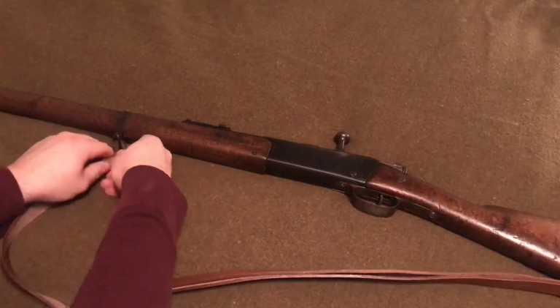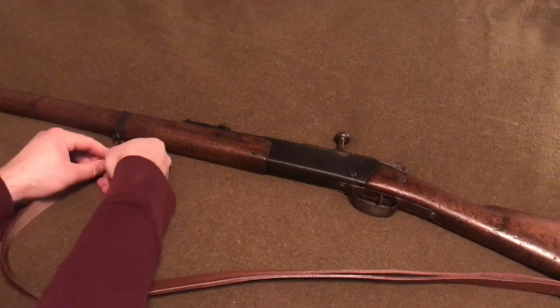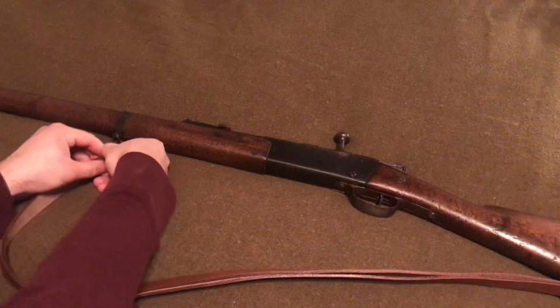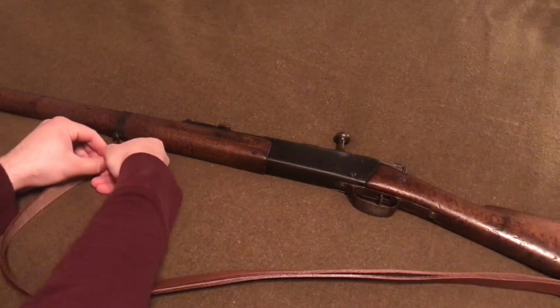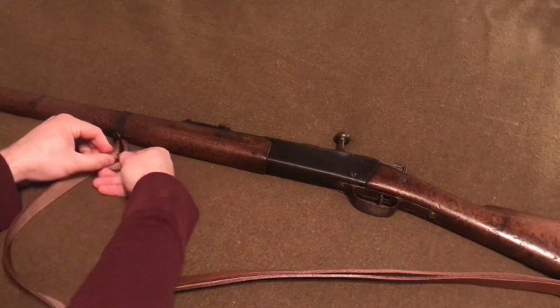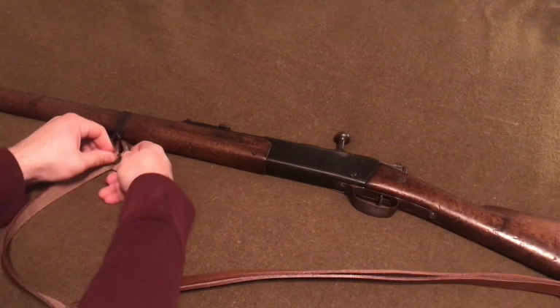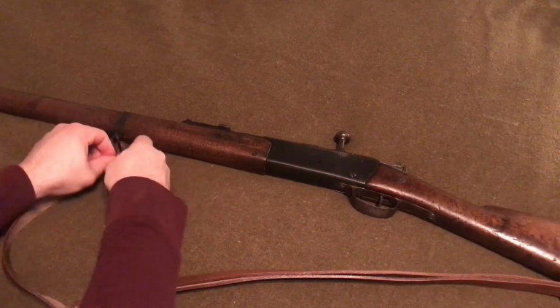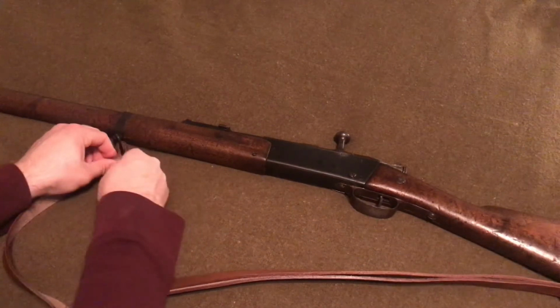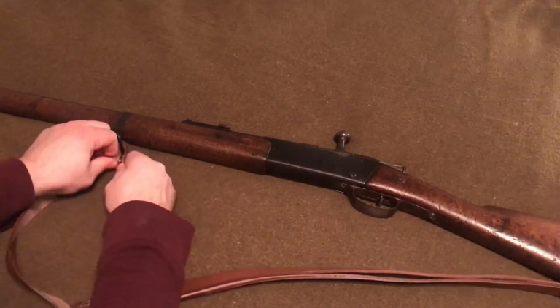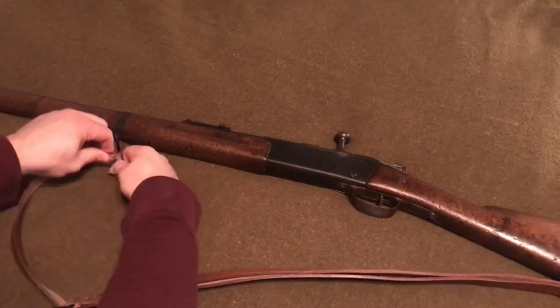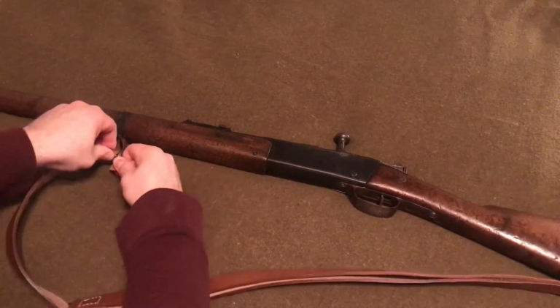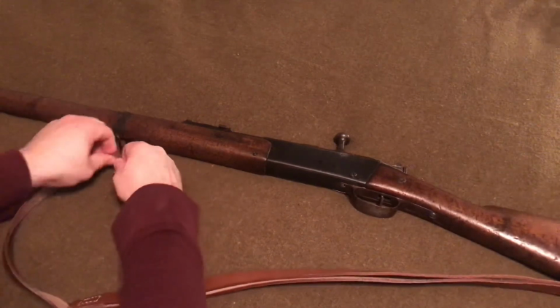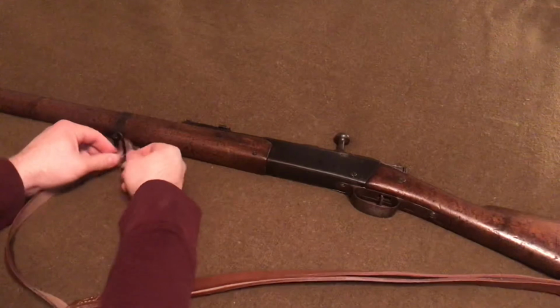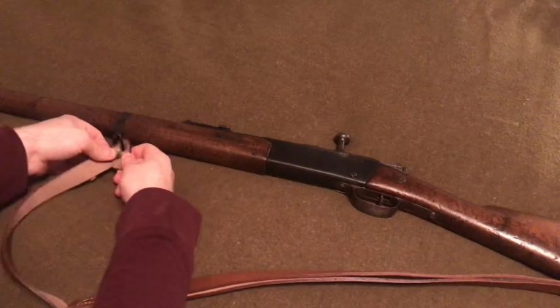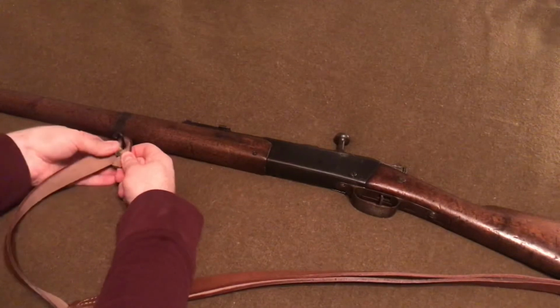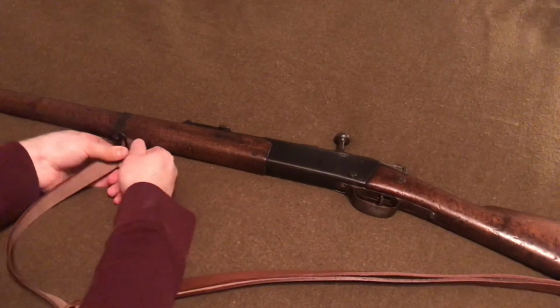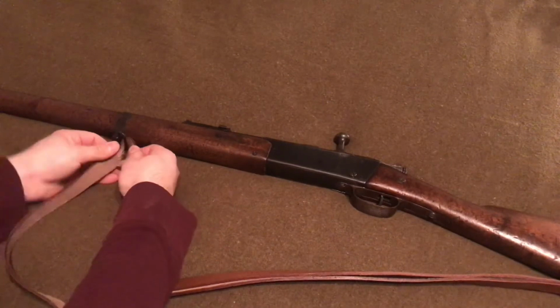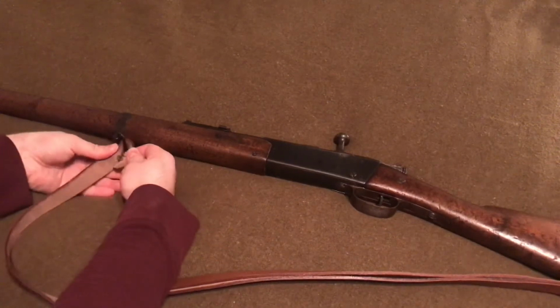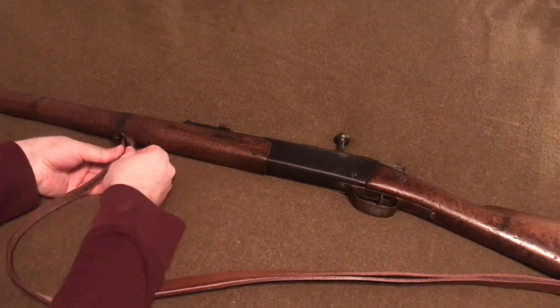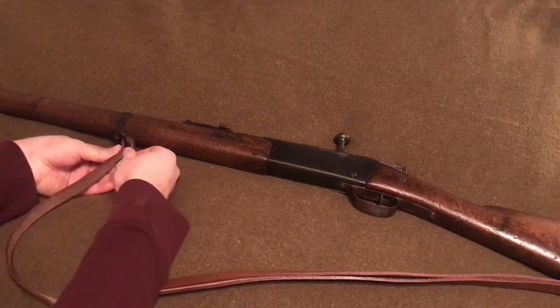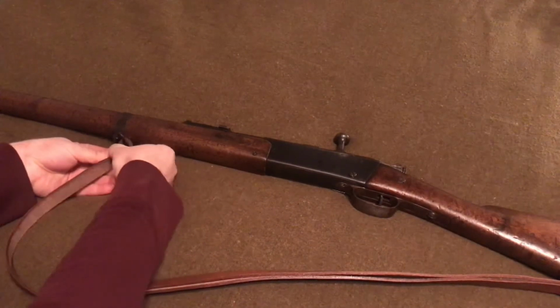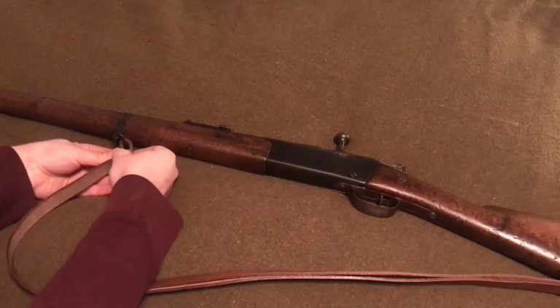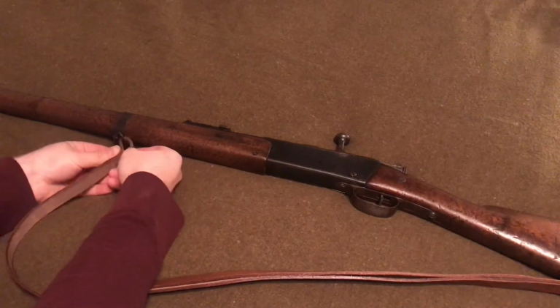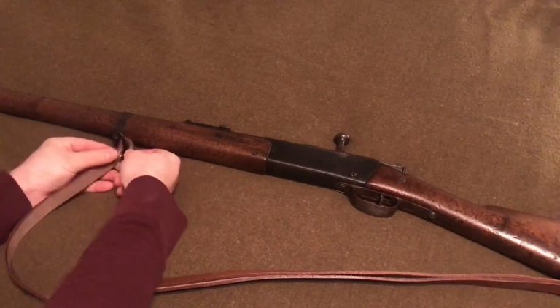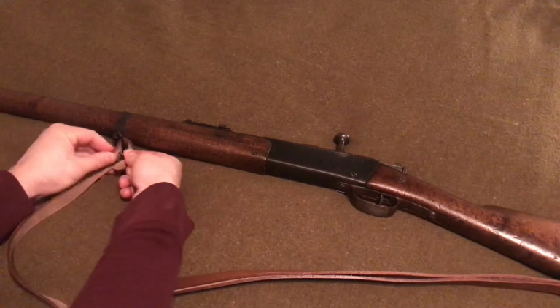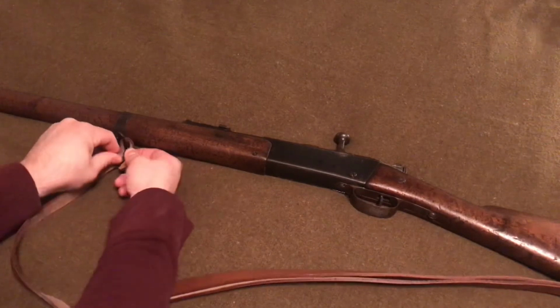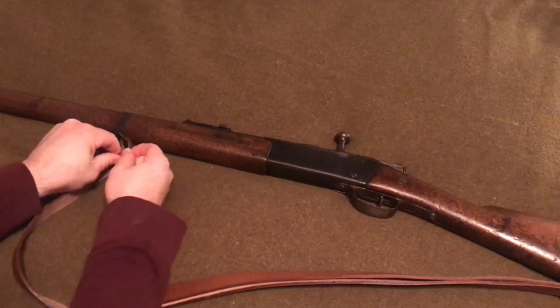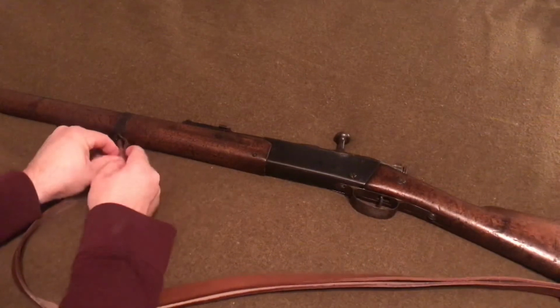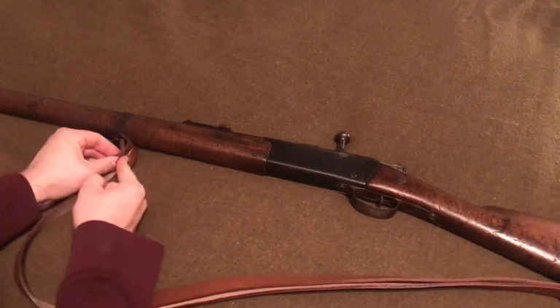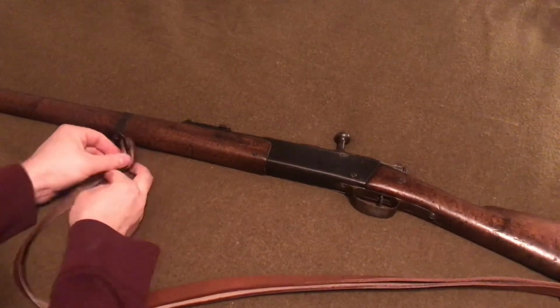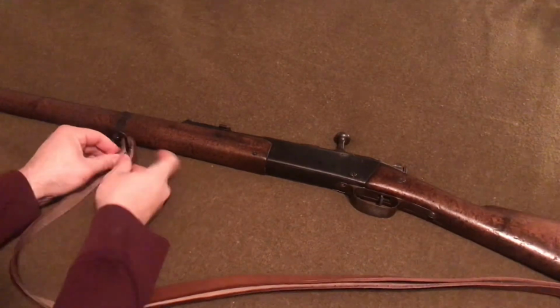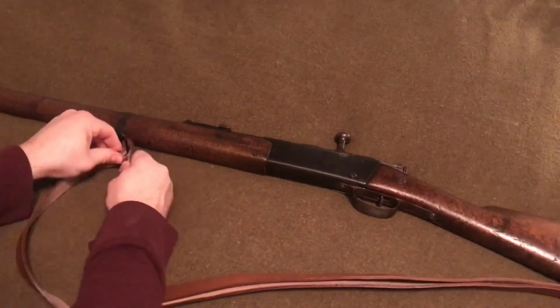You just heard the bolt come down on that. These Lebels — I love these old rifles, especially these French ones — are just becoming harder to find. They're kind of like gems out there. They're not really available on the market as much as you'd like.